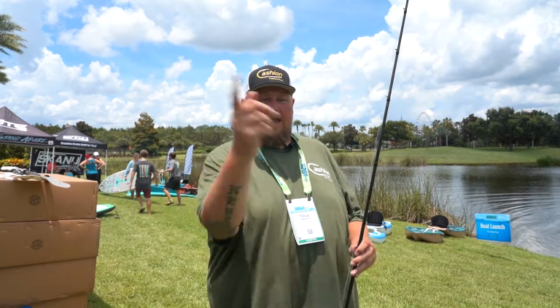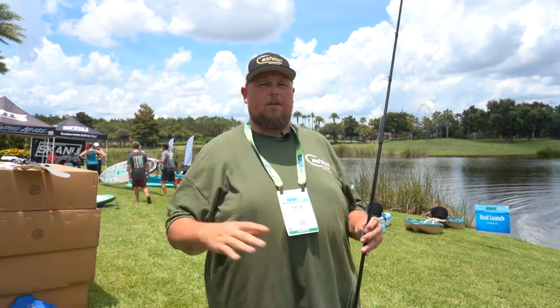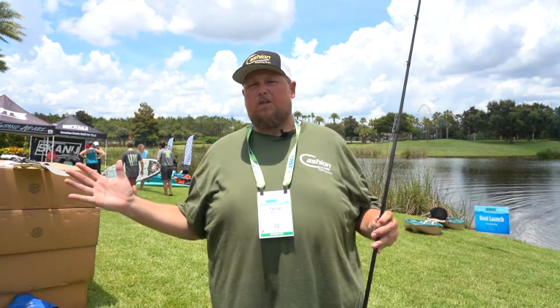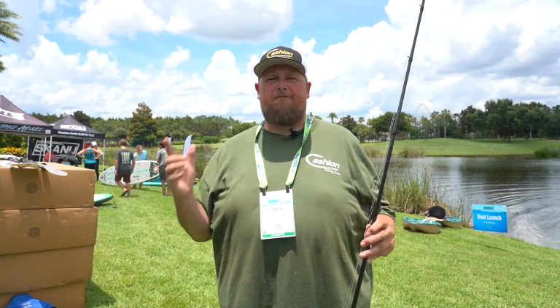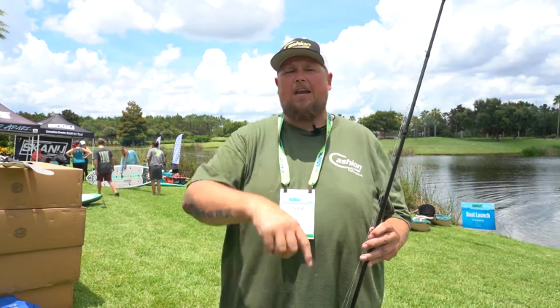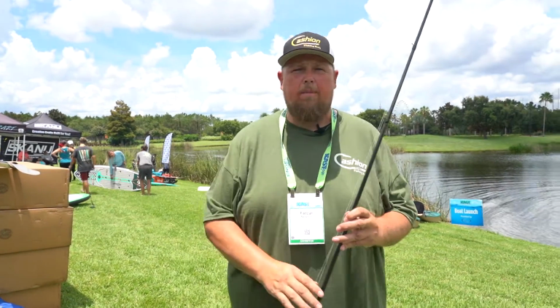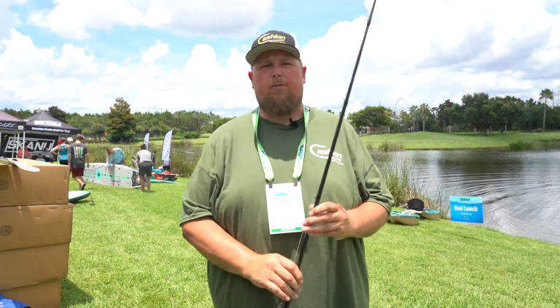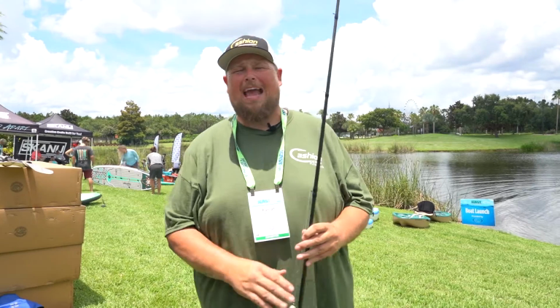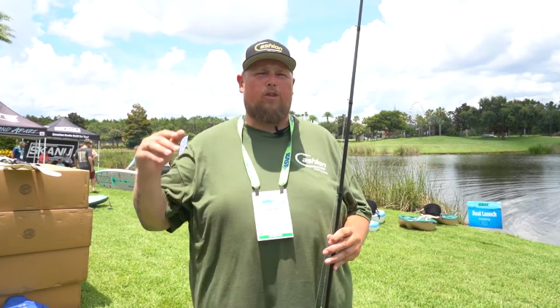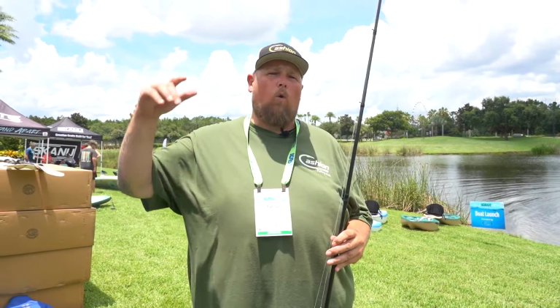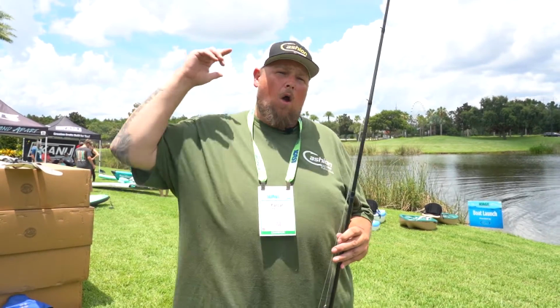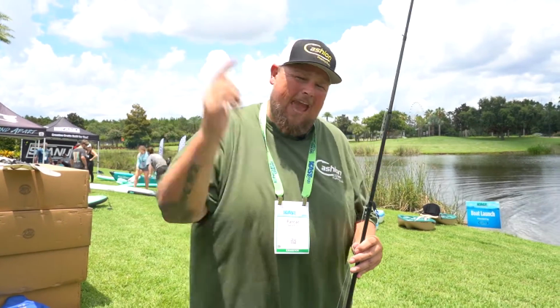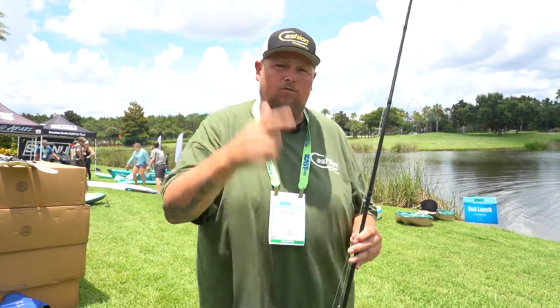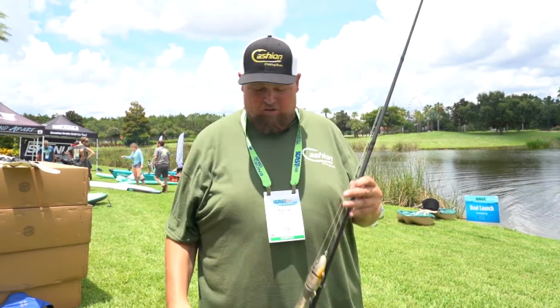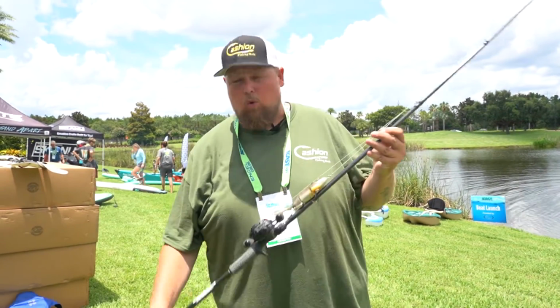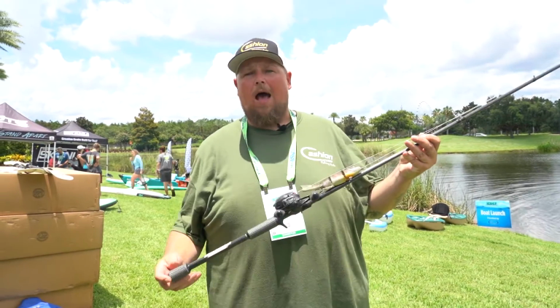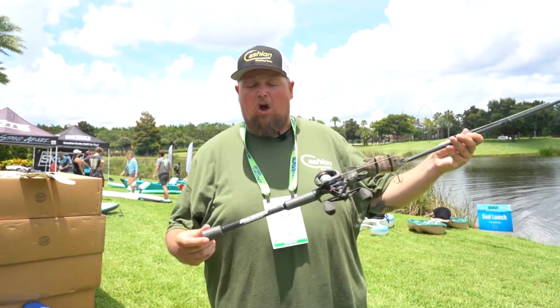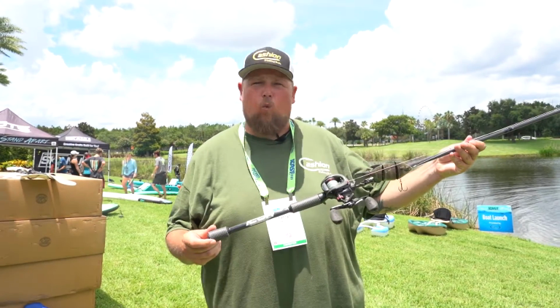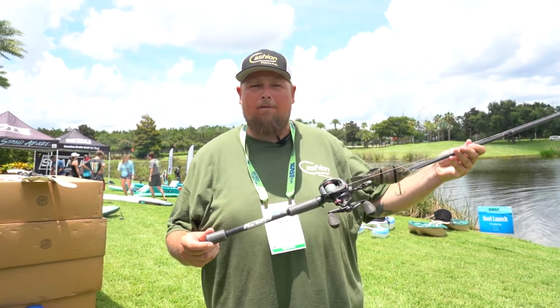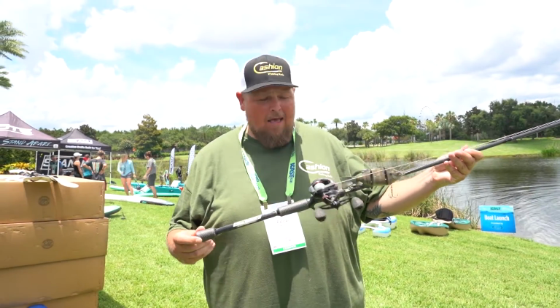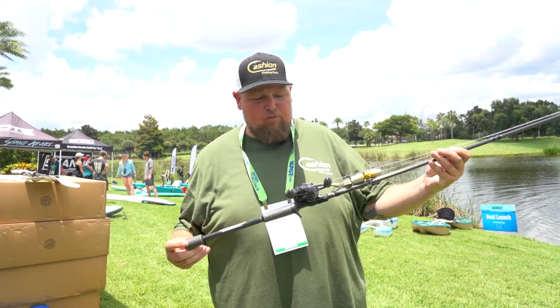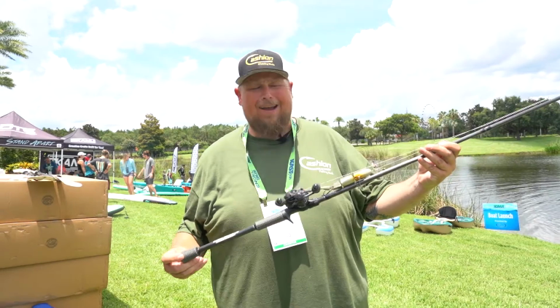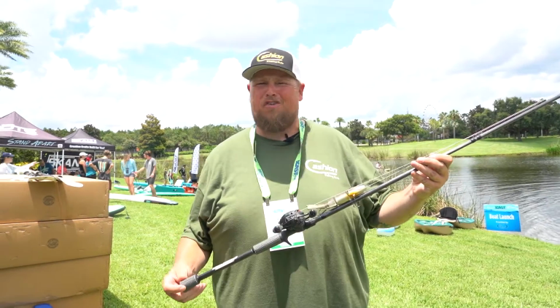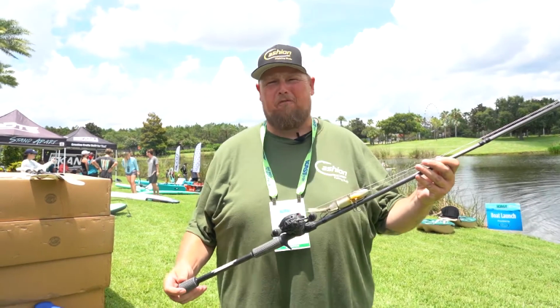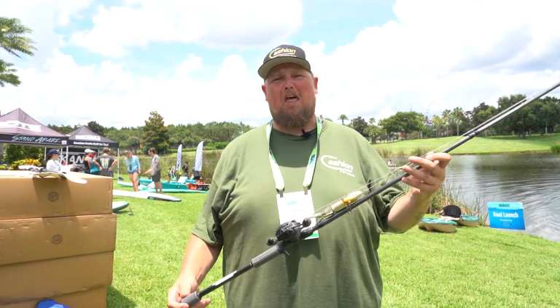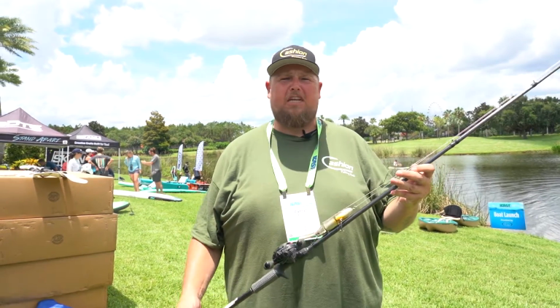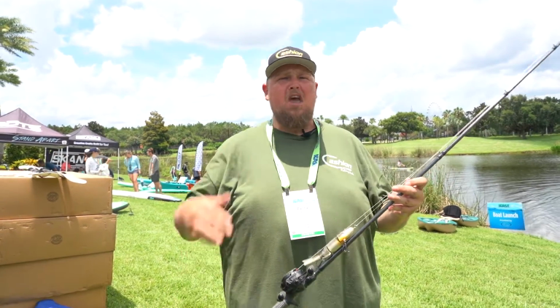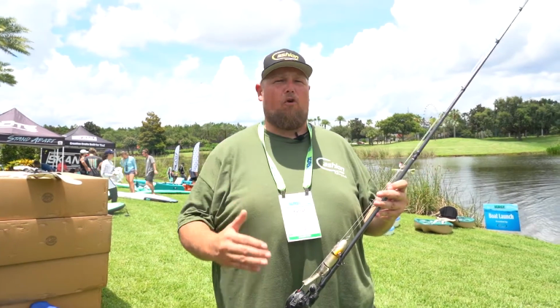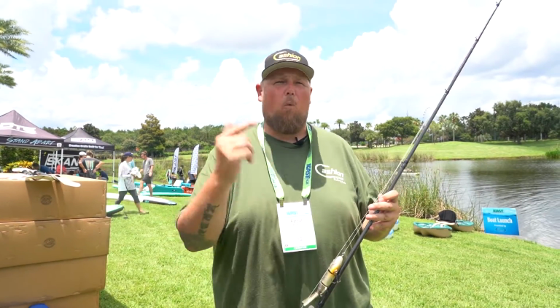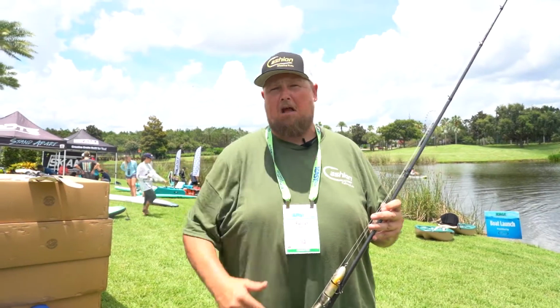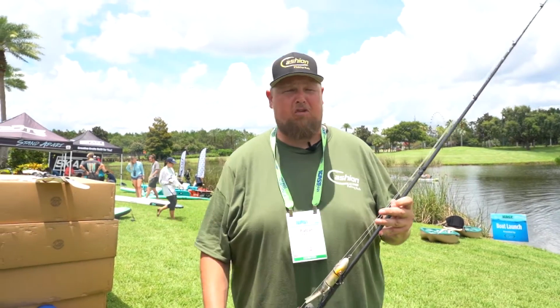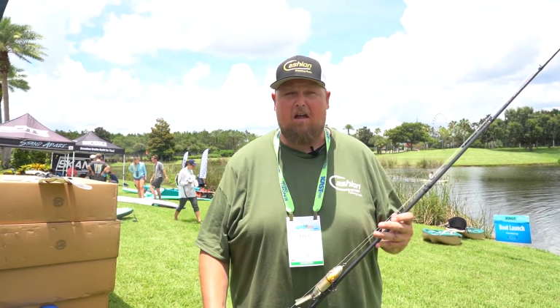Hey there, Fisher World Watchtaker. Fat Cat Newton coming at you from ICAST 2021 with Cash and Rod's new Icon Swimbait Rod. This rod right here is 7 foot 11 inches, and can throw from one ounce to six ounce.